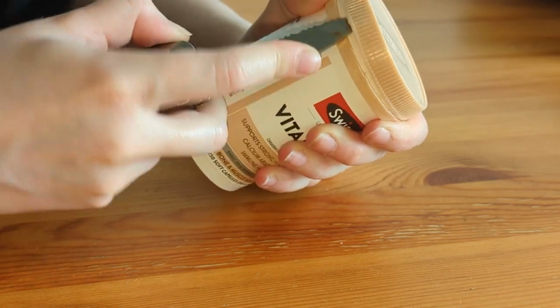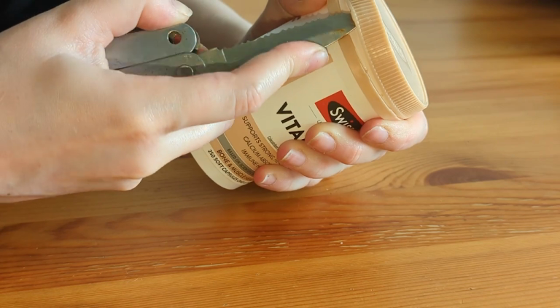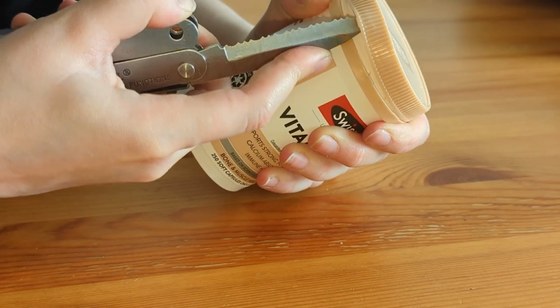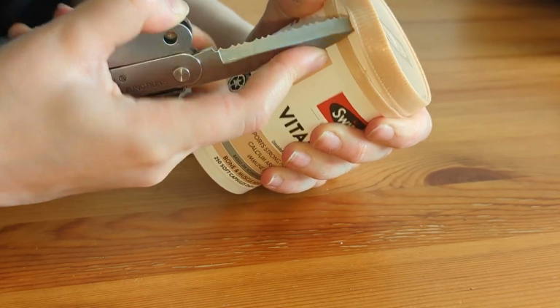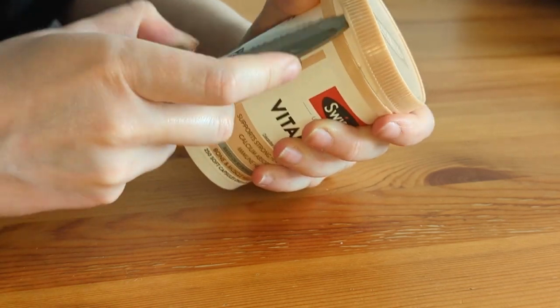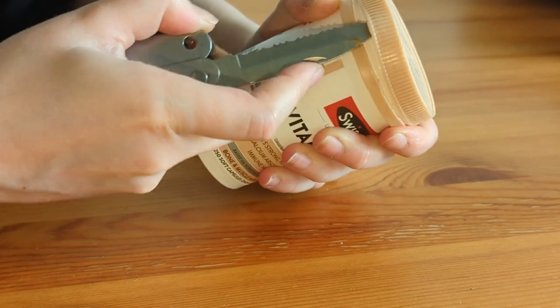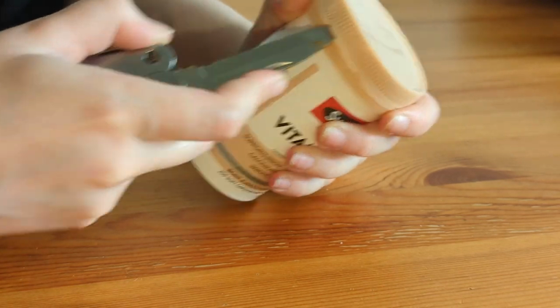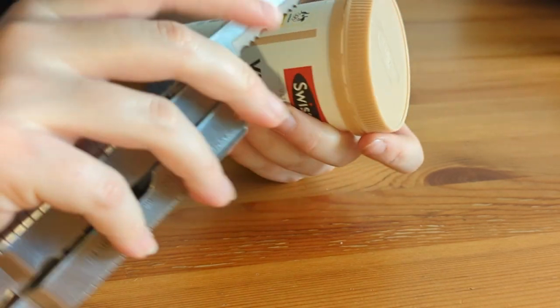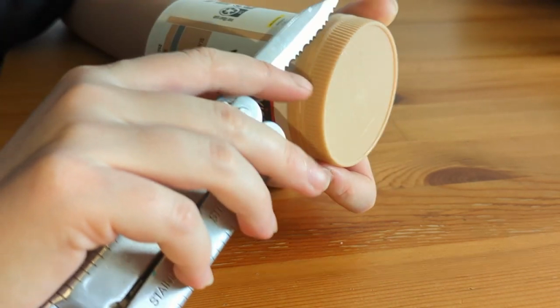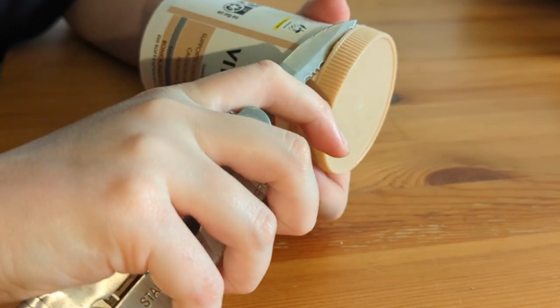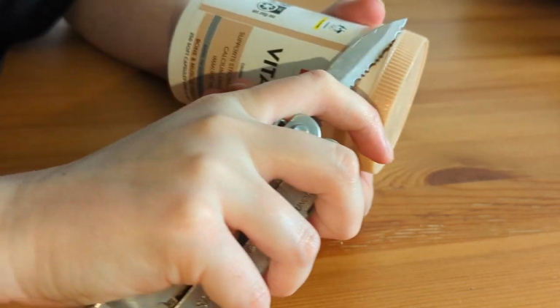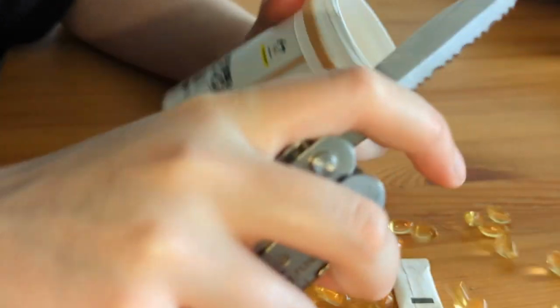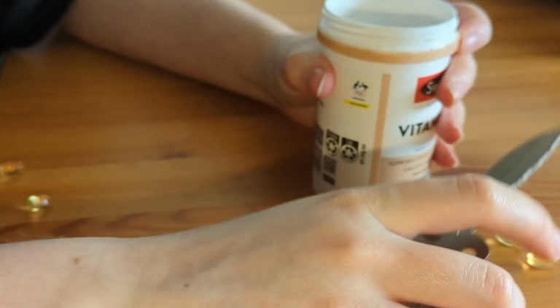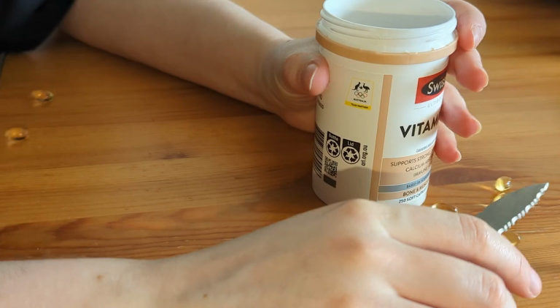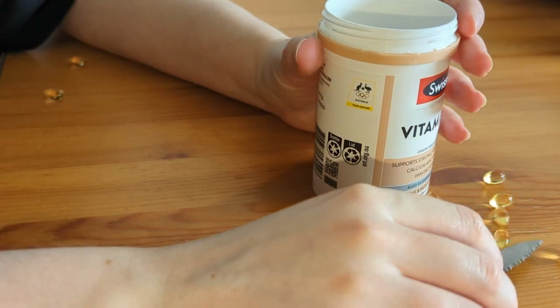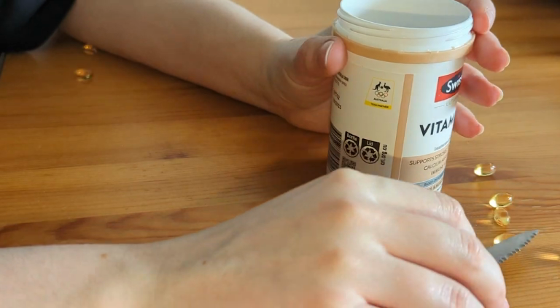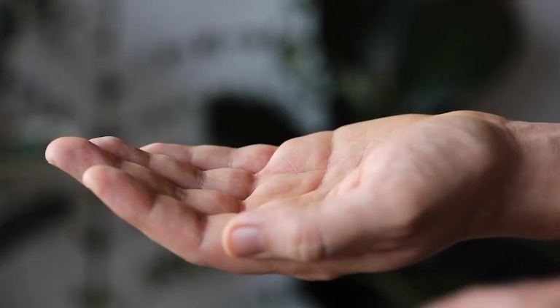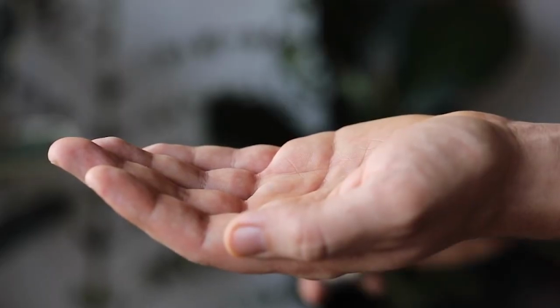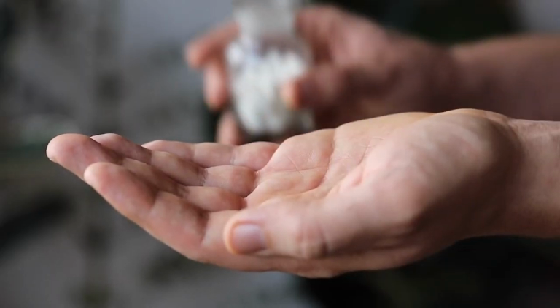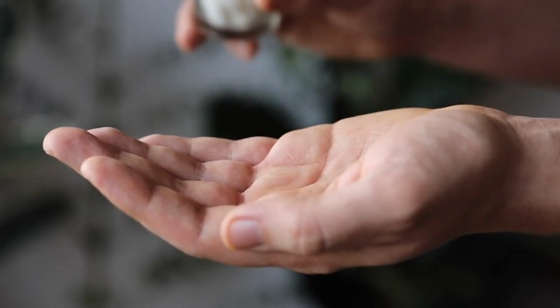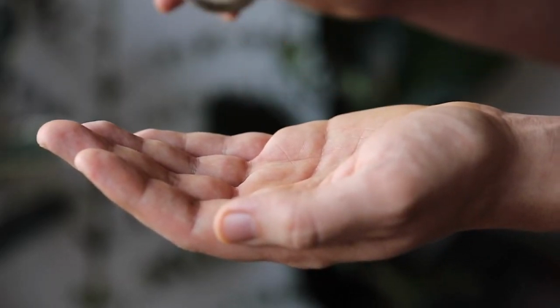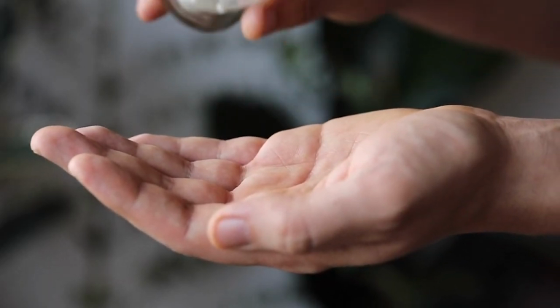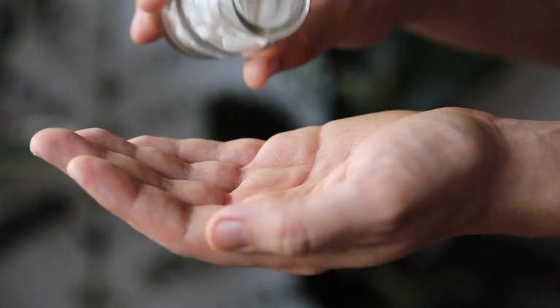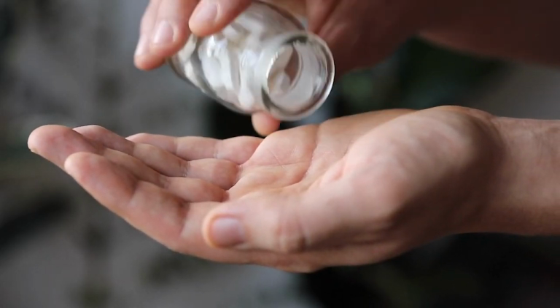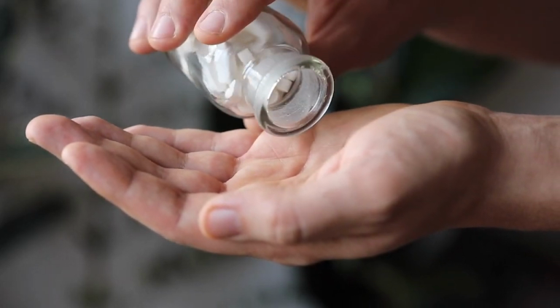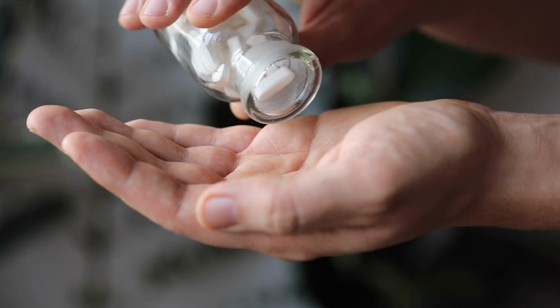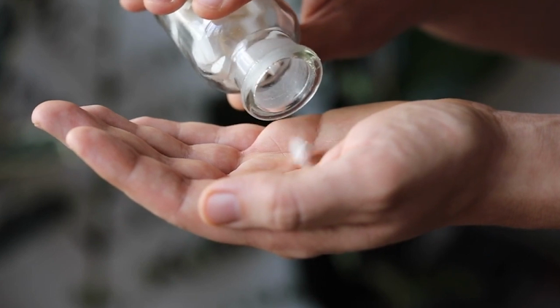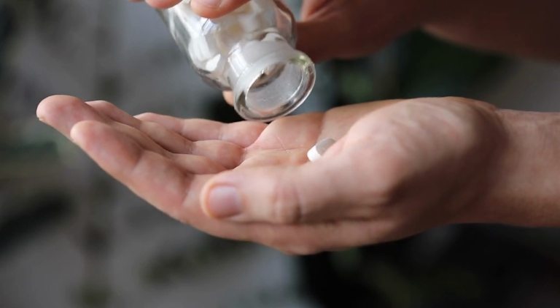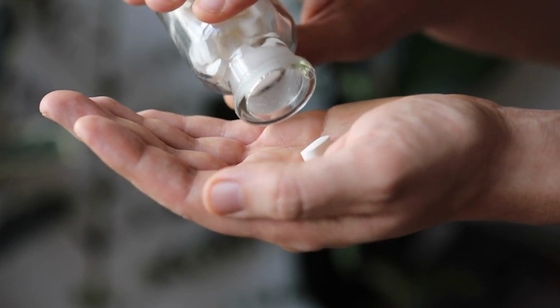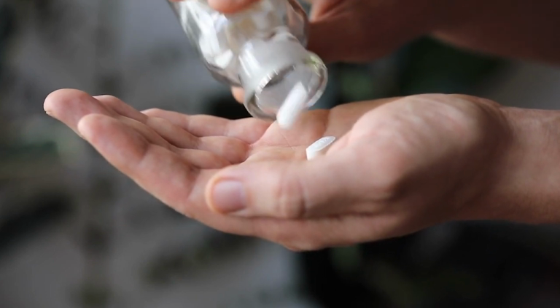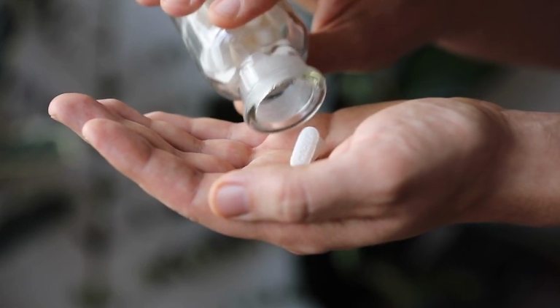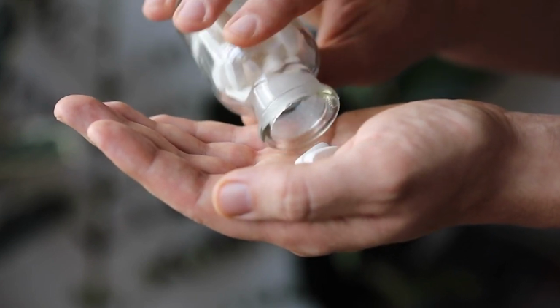However, this could also cause potential health issues such as contamination from previous medications if the container is not cleaned properly. We wanted to design a product that would allow people greater access to their medications without needing to use these potentially harmful workarounds.